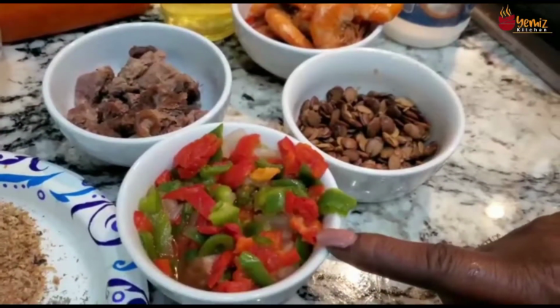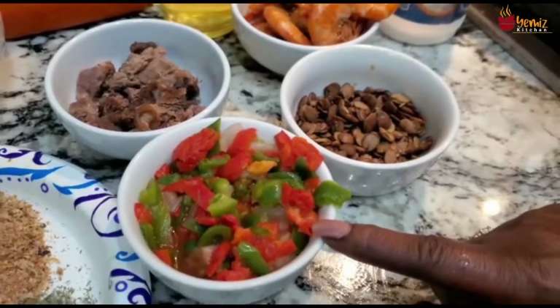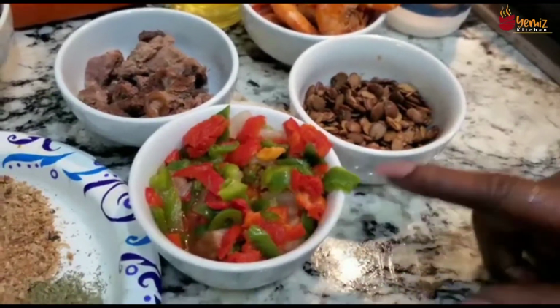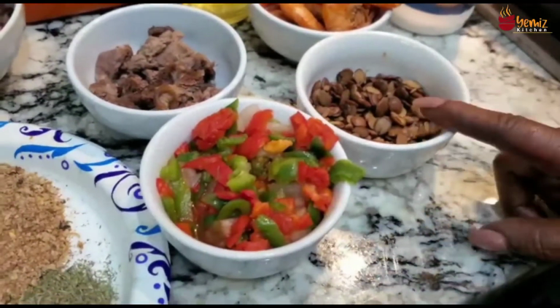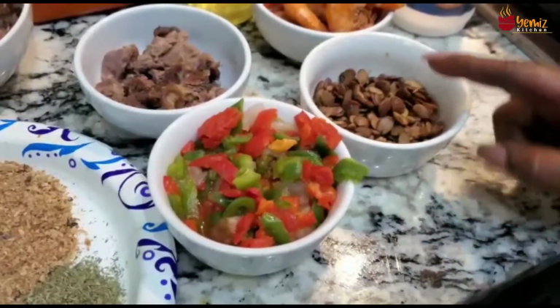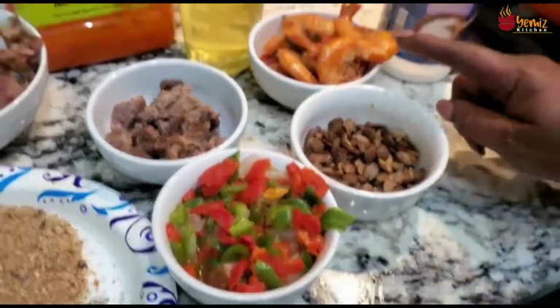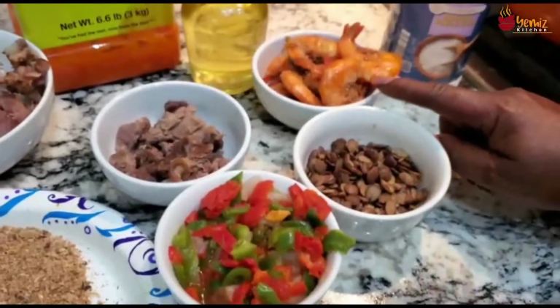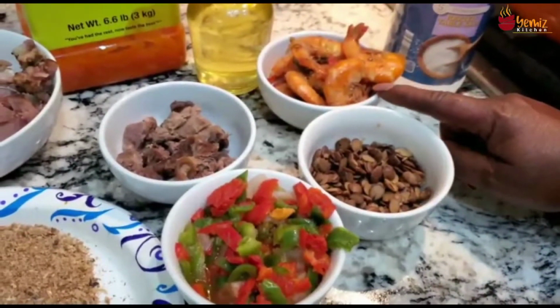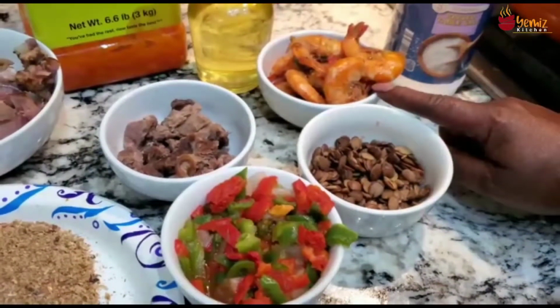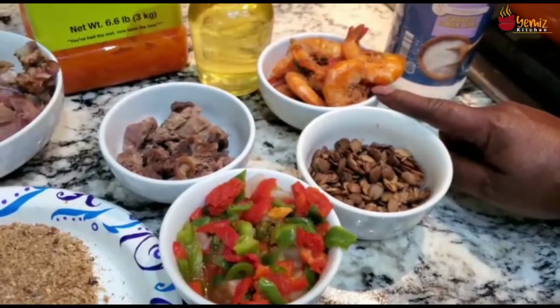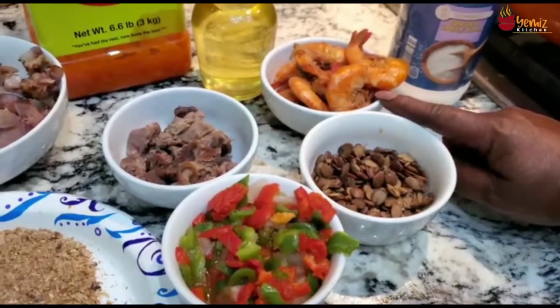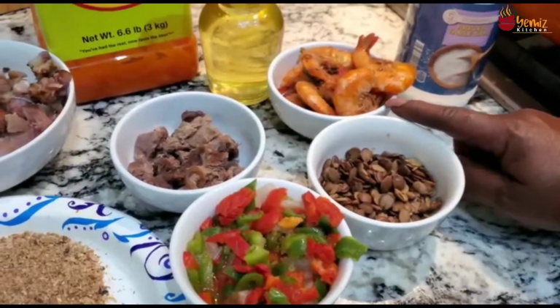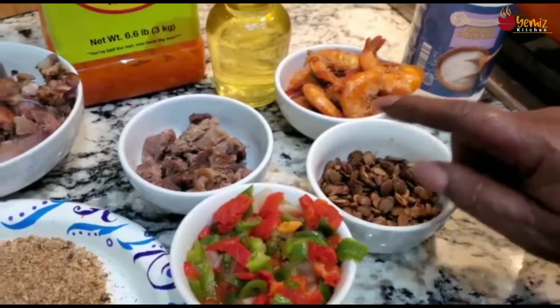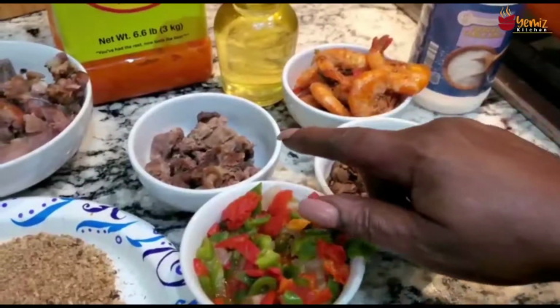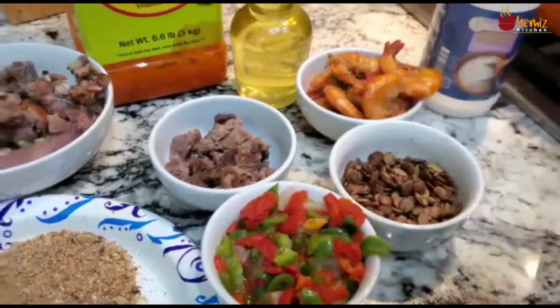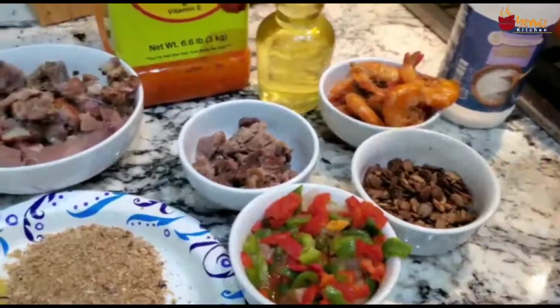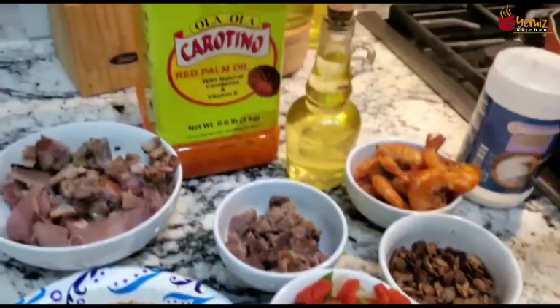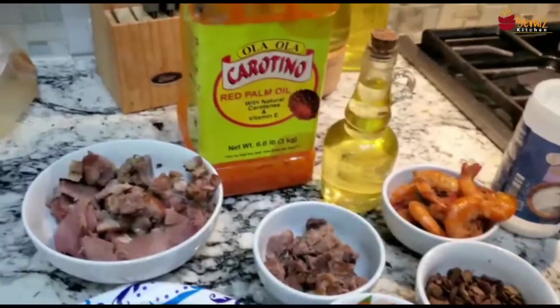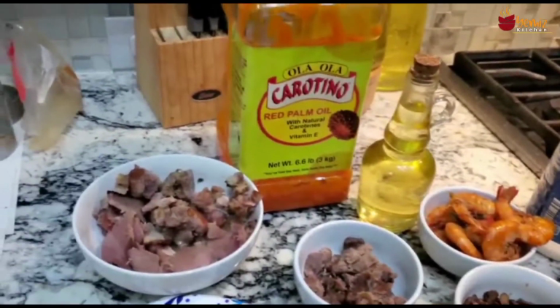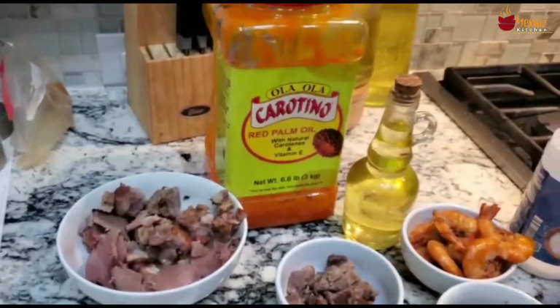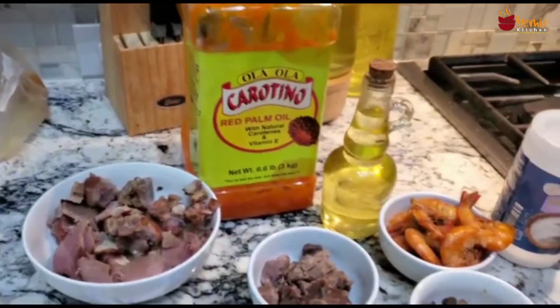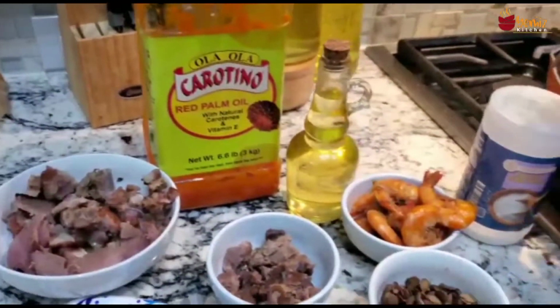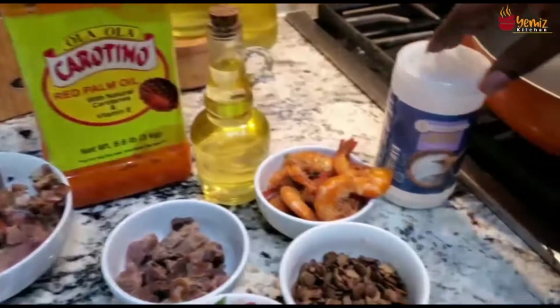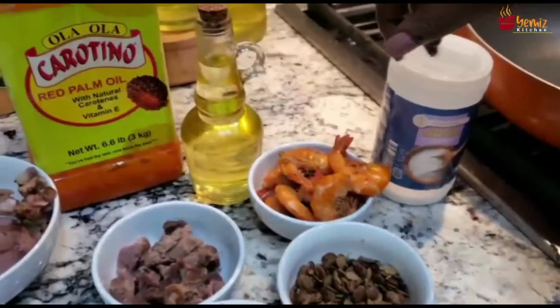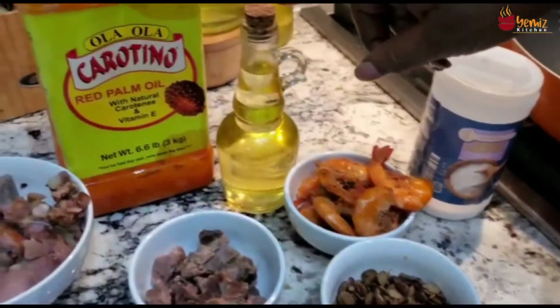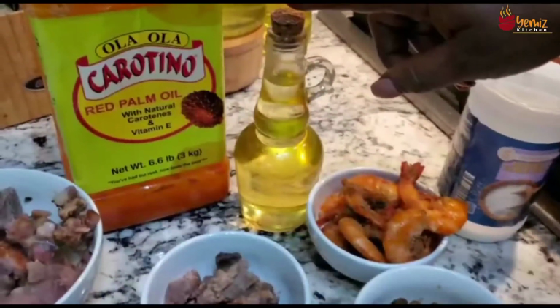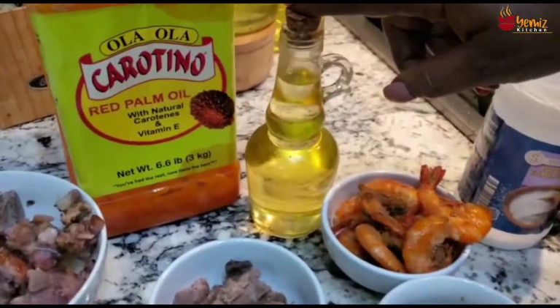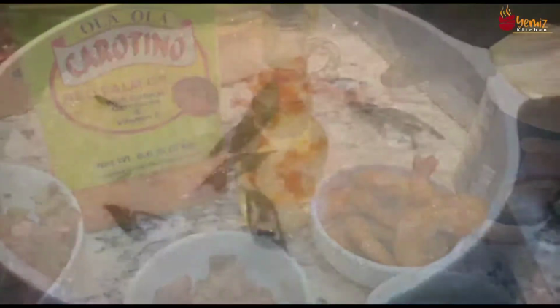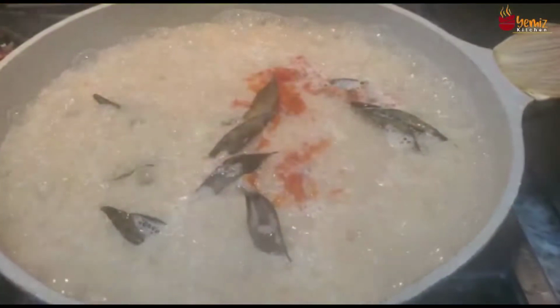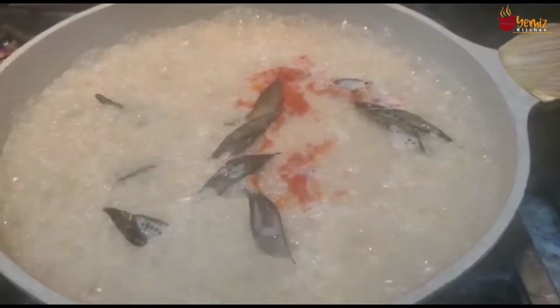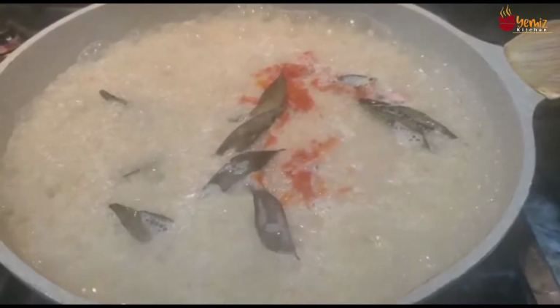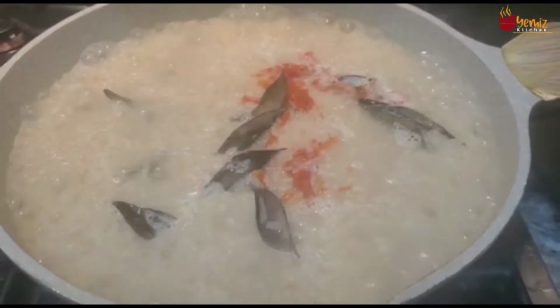I'm going to be using iru, which is locust beans in Africa, shrimp, meat, smoked turkey, beets, ham, salt, canola oil, and palm oil. On this side I've already washed my parboiled rice.